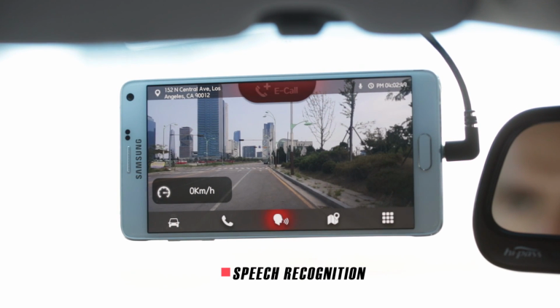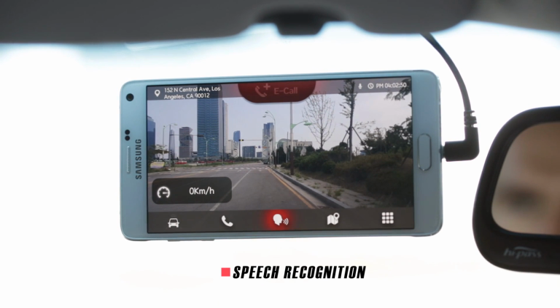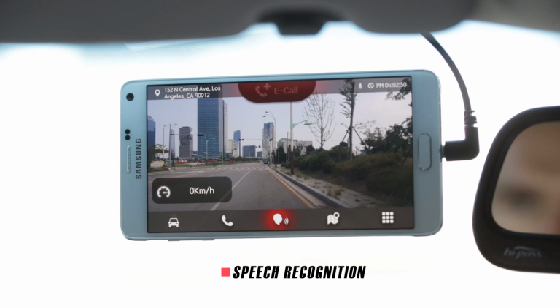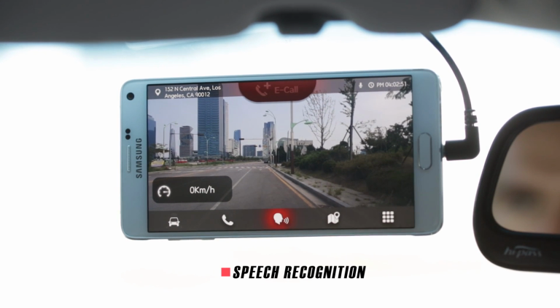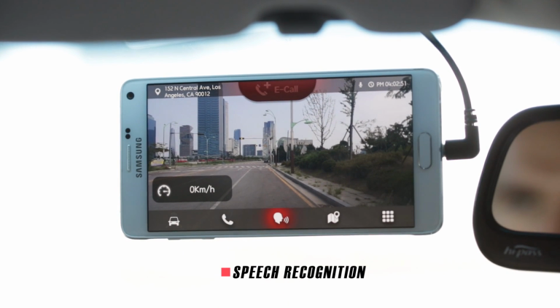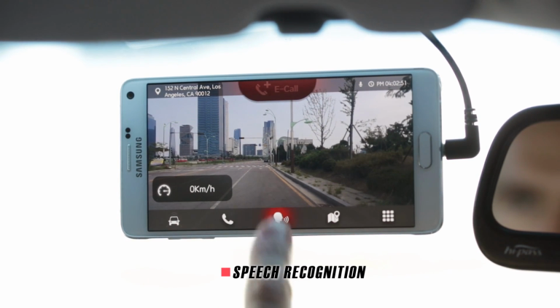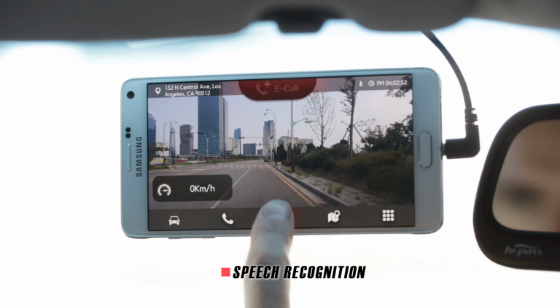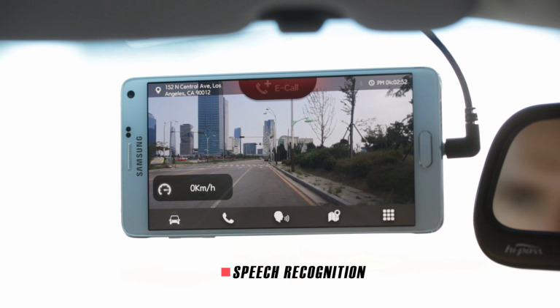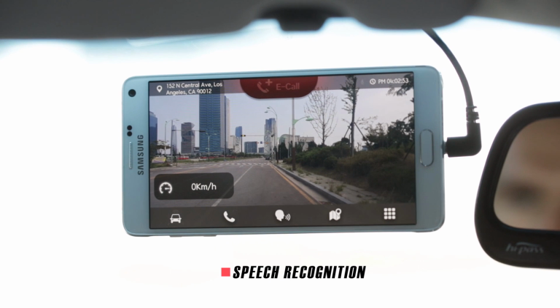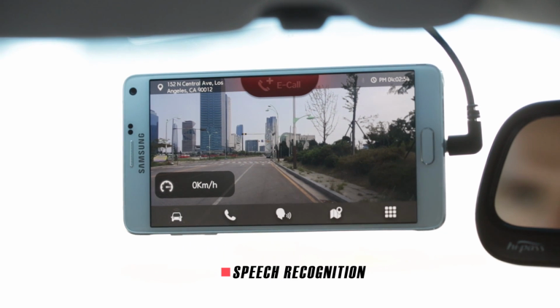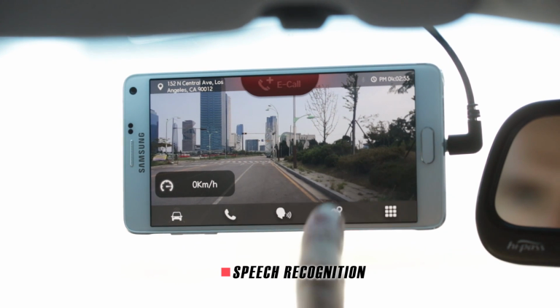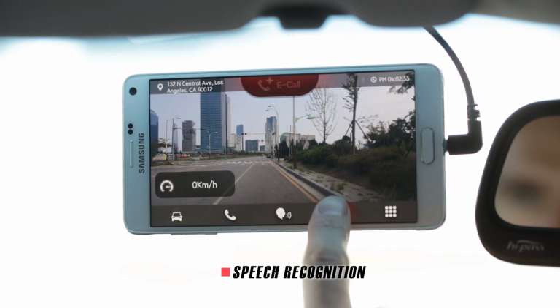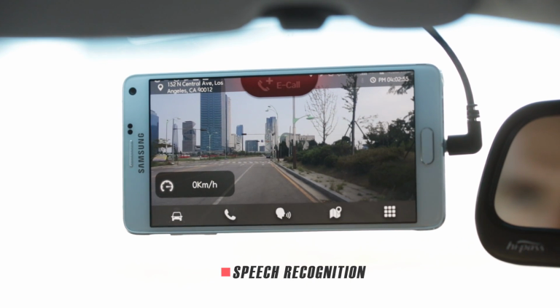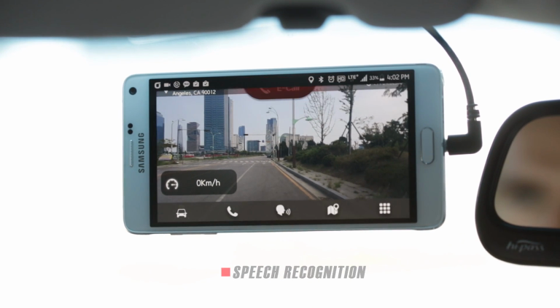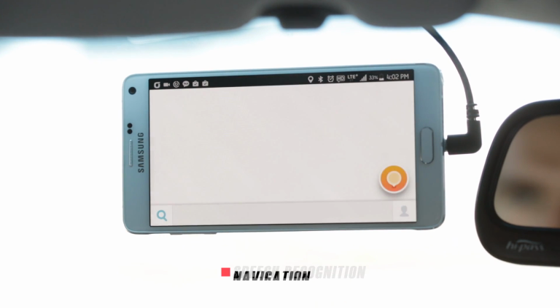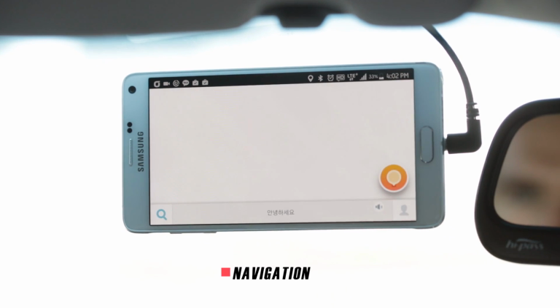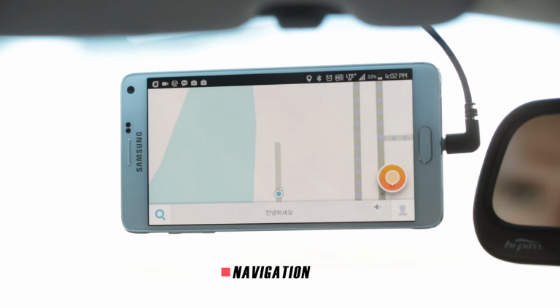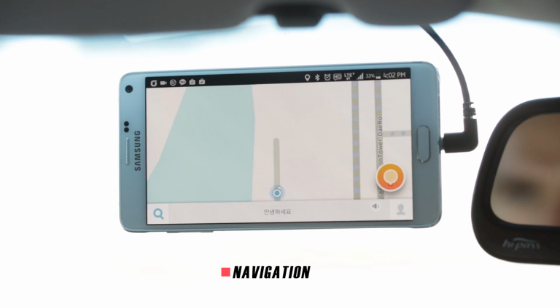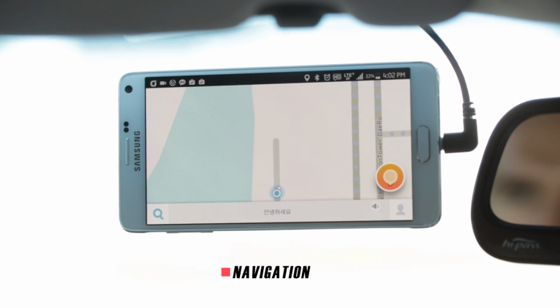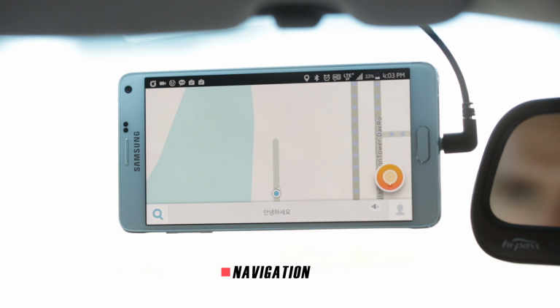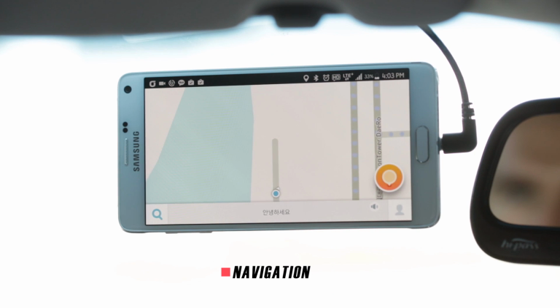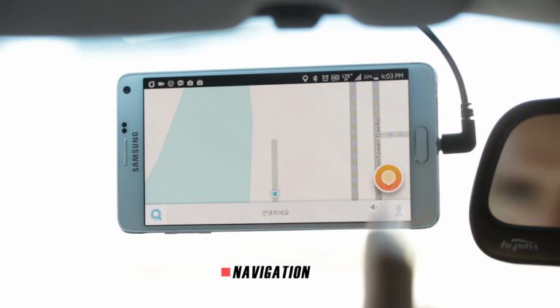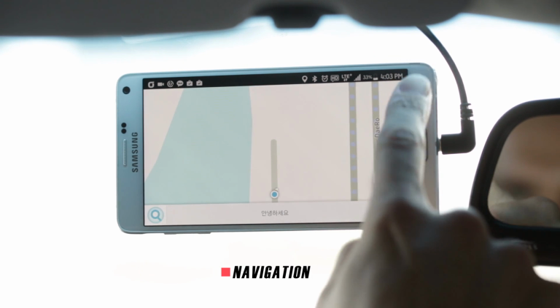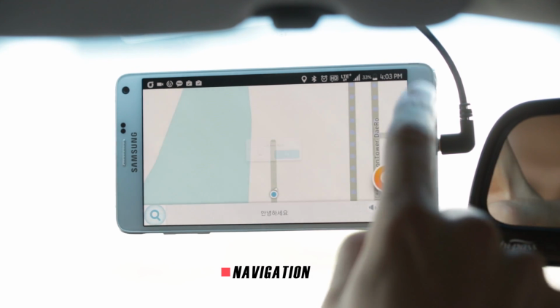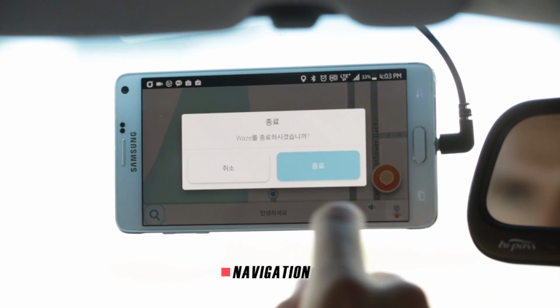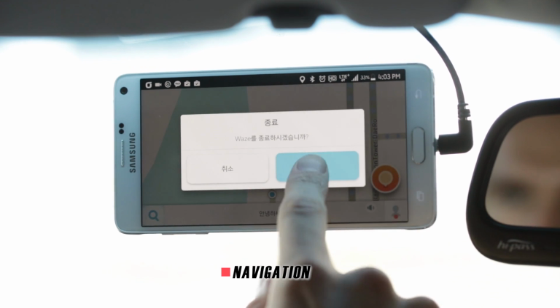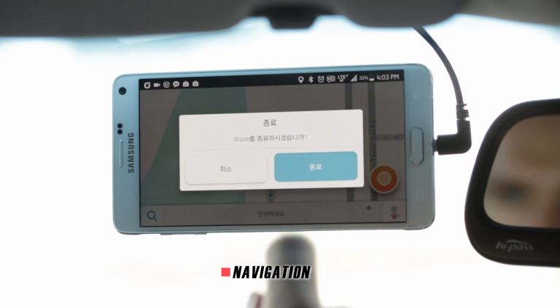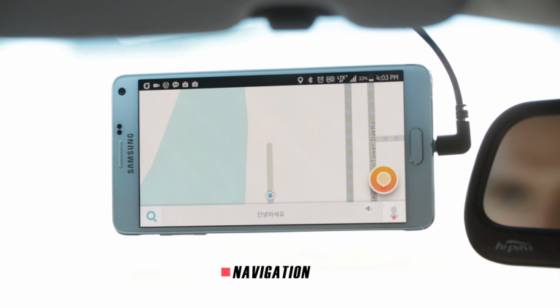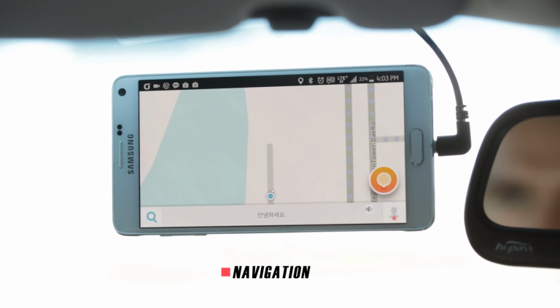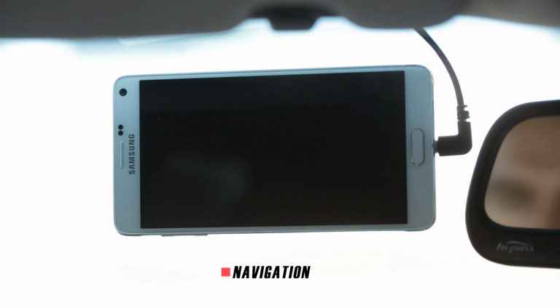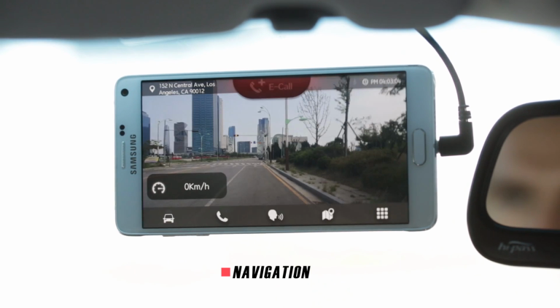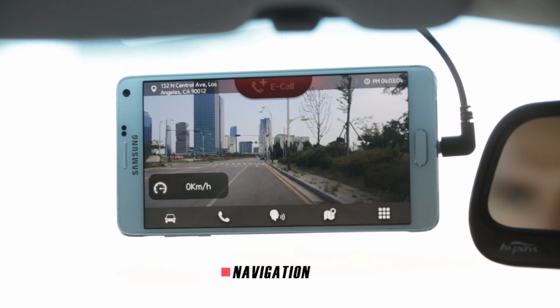A1 has various features, including voice command for calling or command of menu. When you drive your car with A1, the navigation app will guide you to your destination through the optimal route.